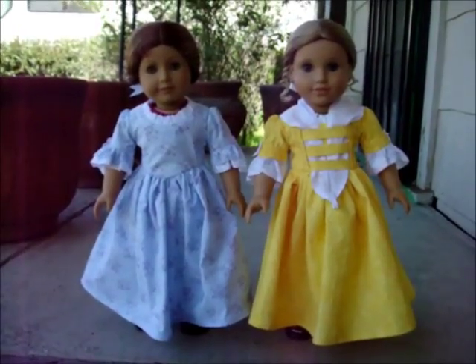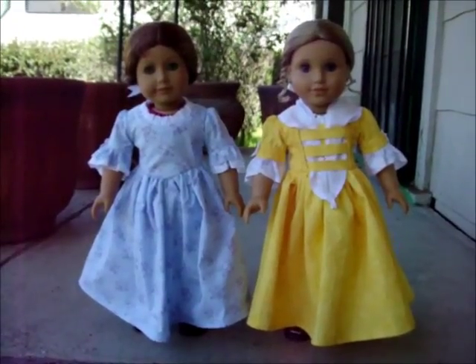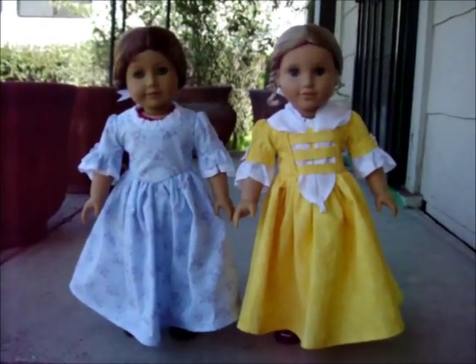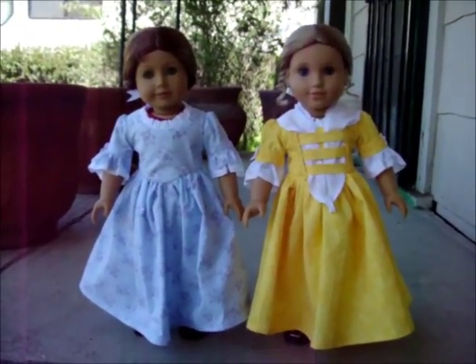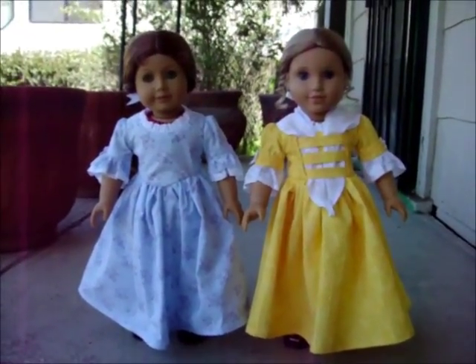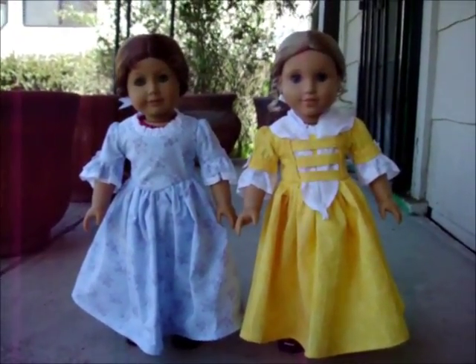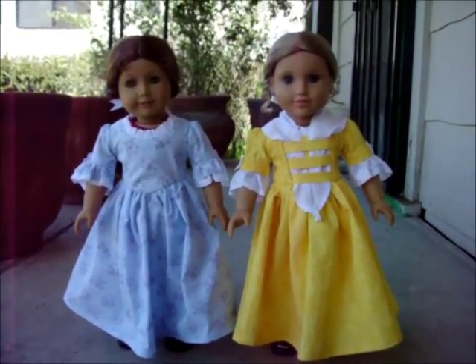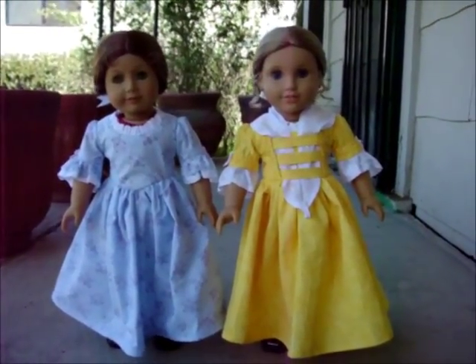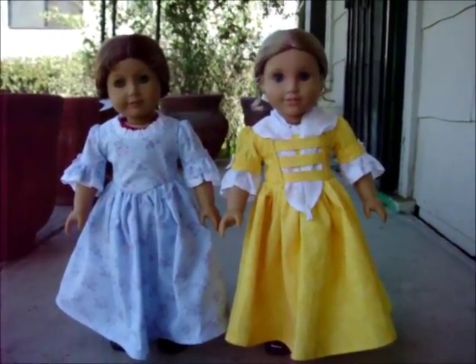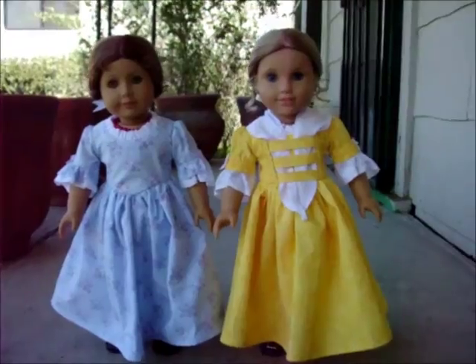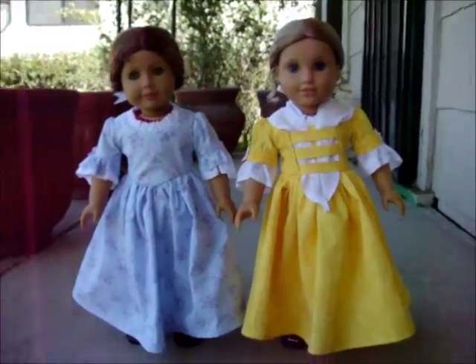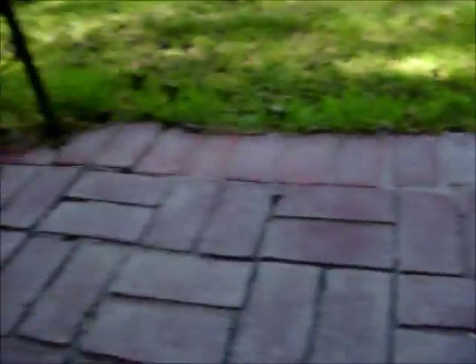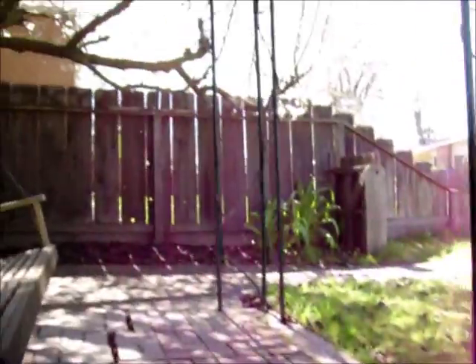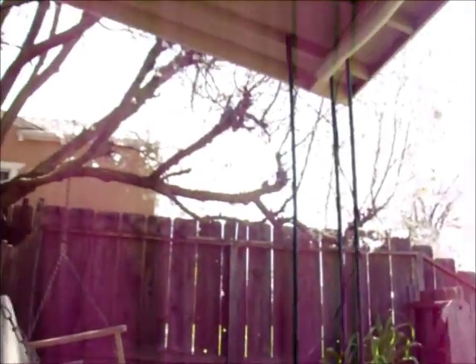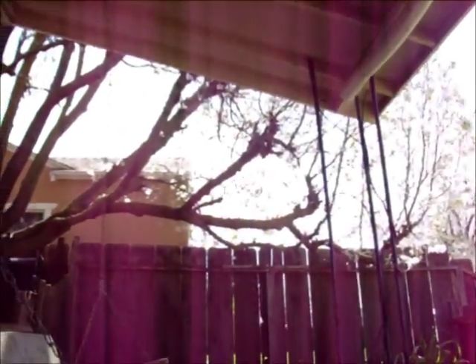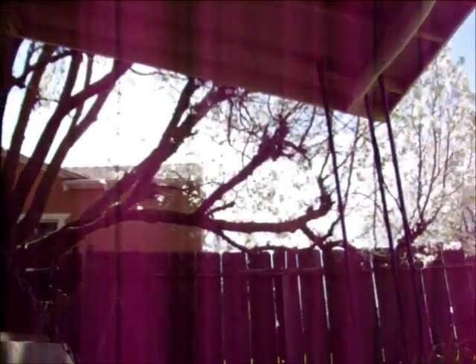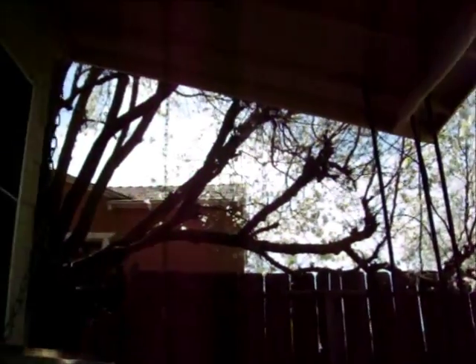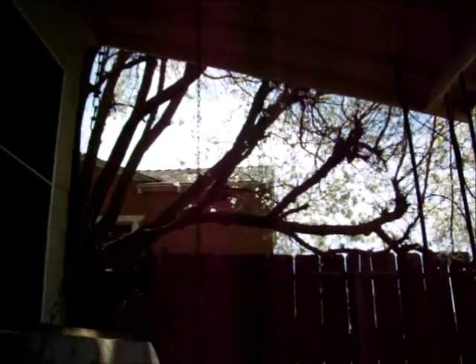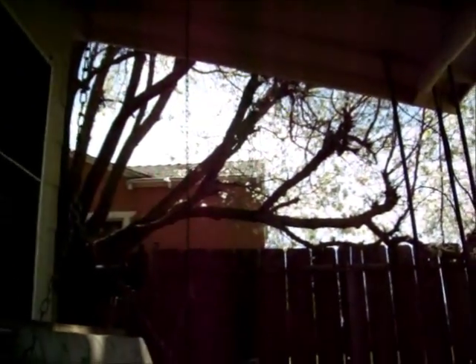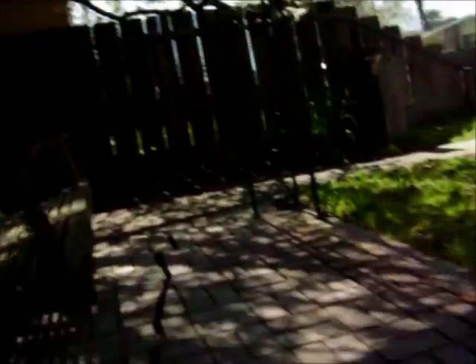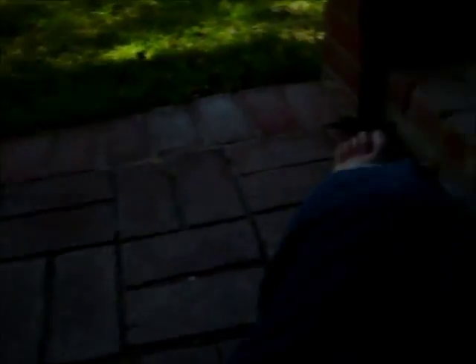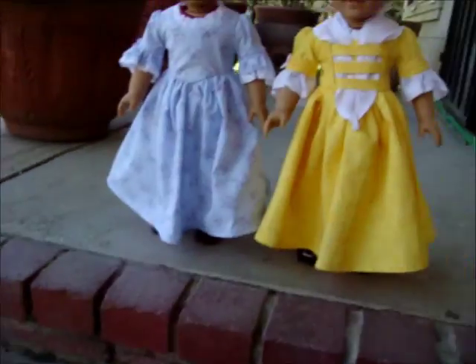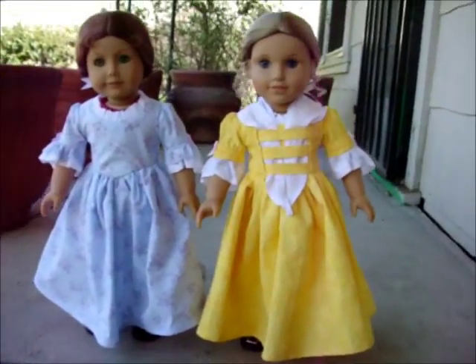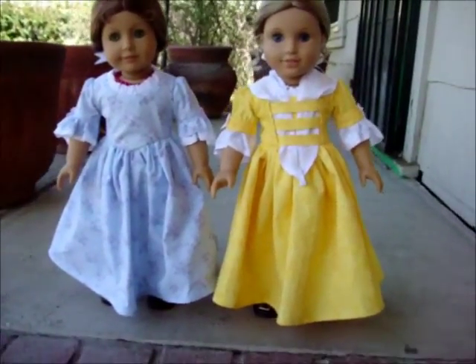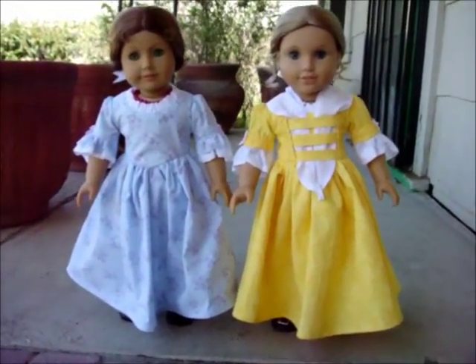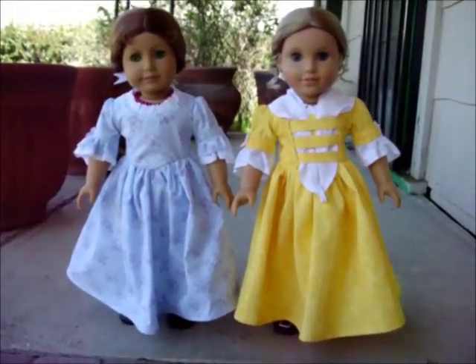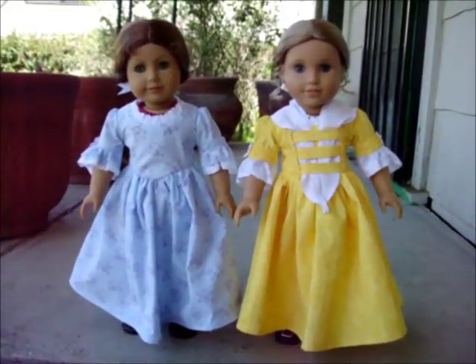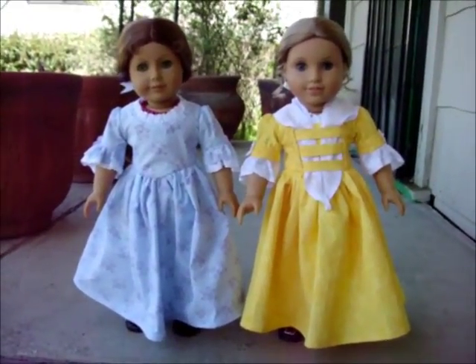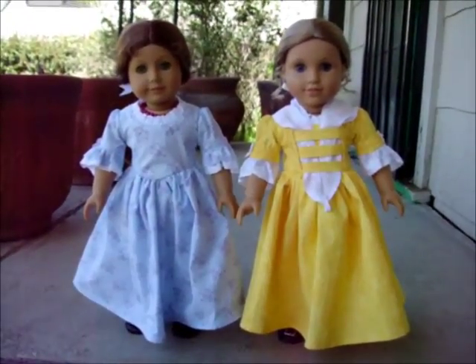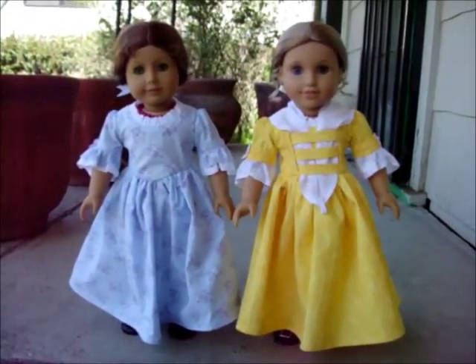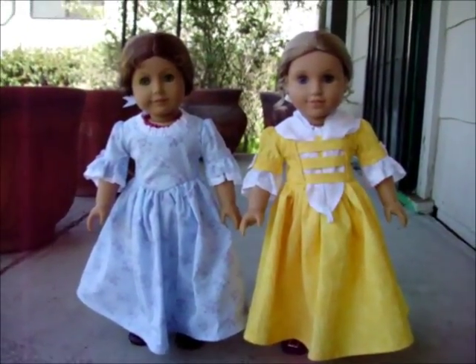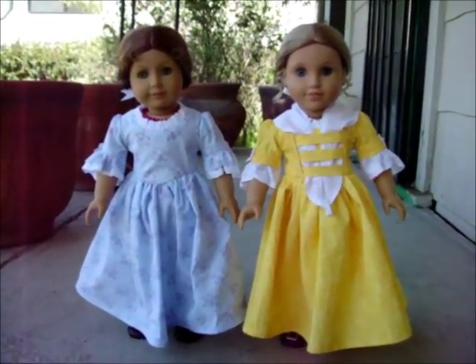Hello, Lonty and Wardian Girl here today with a quick video. I want to make it quick because I can't really tell if you can hear them or not, but there's bees out there and I am allergic to bees. So I just wanted to make this quick video of these two new colonial dresses I made.